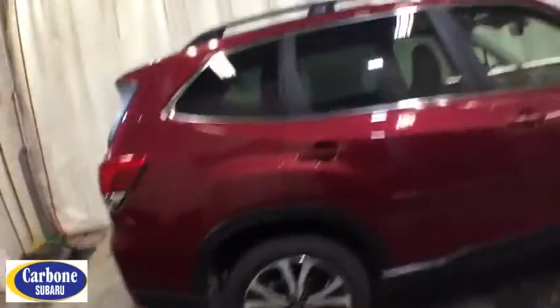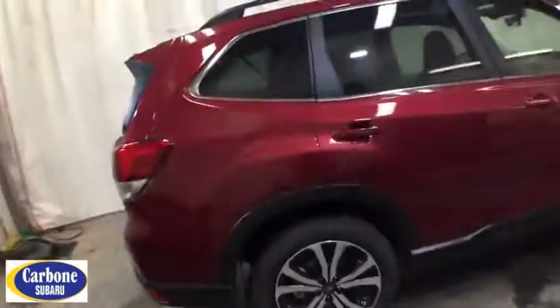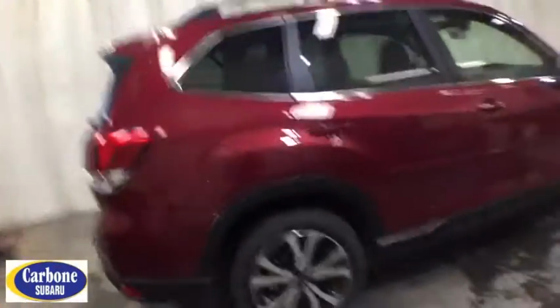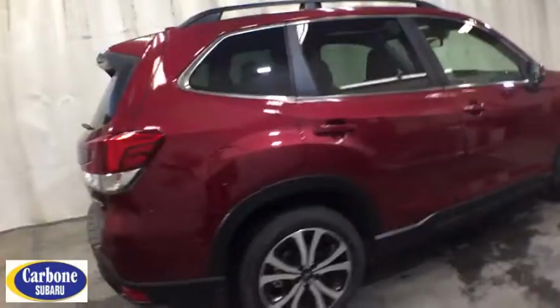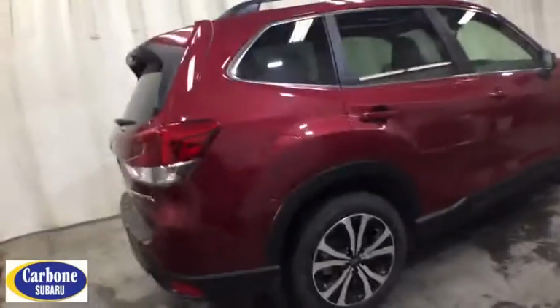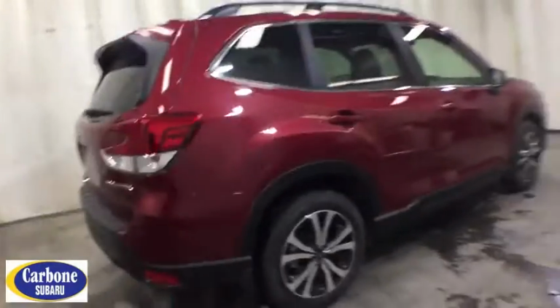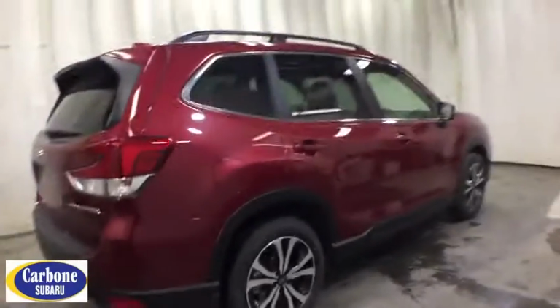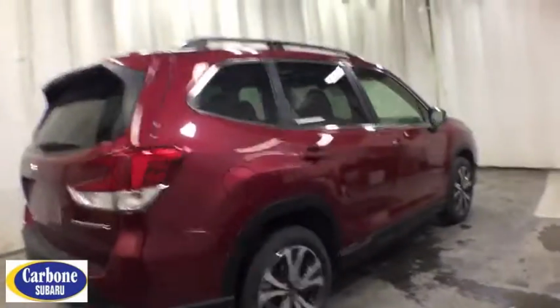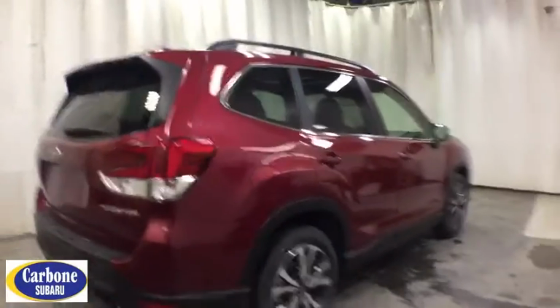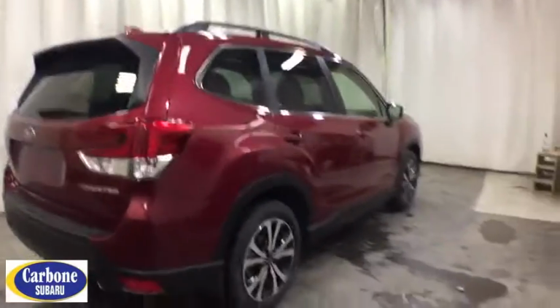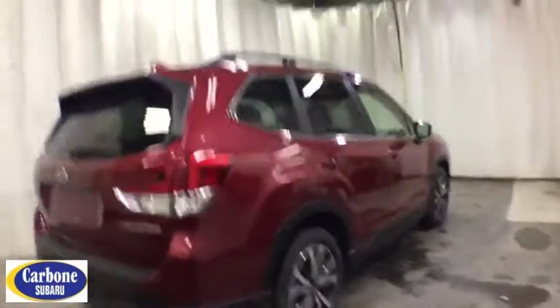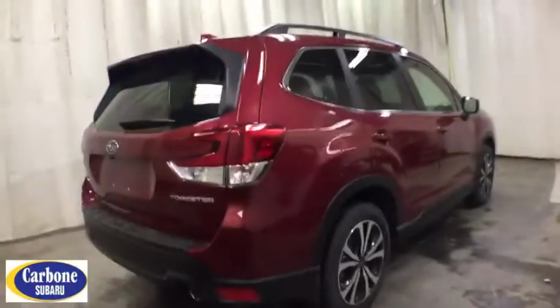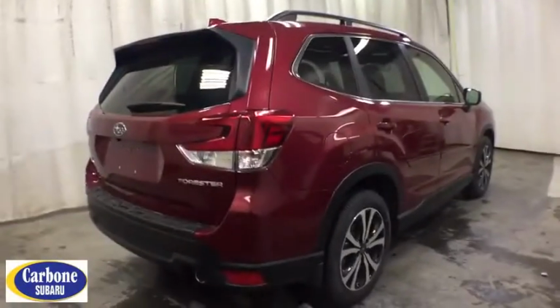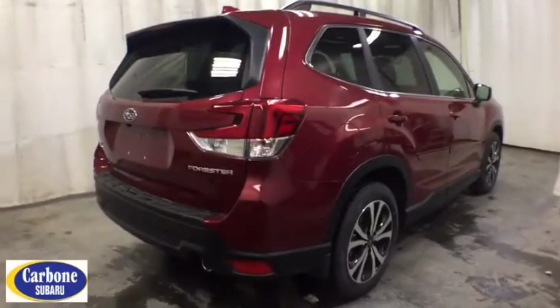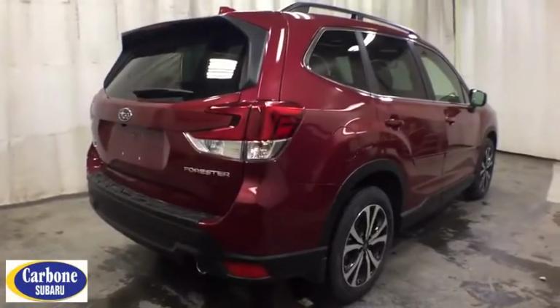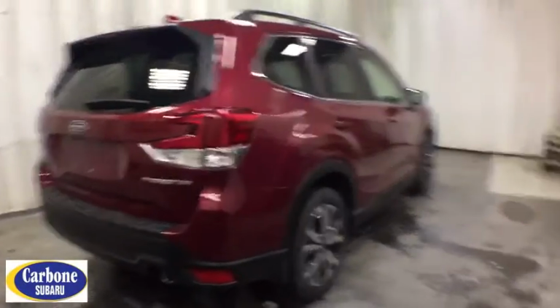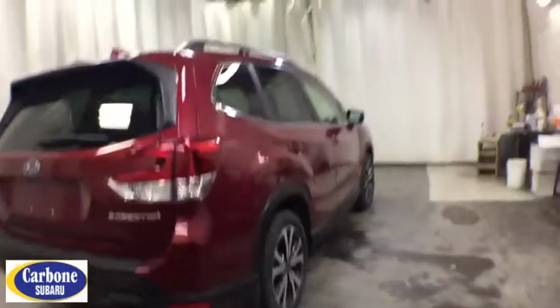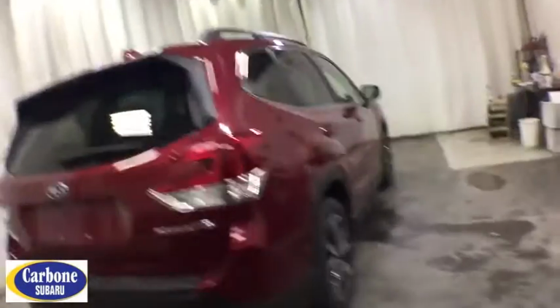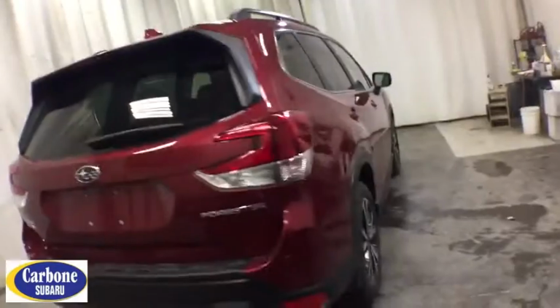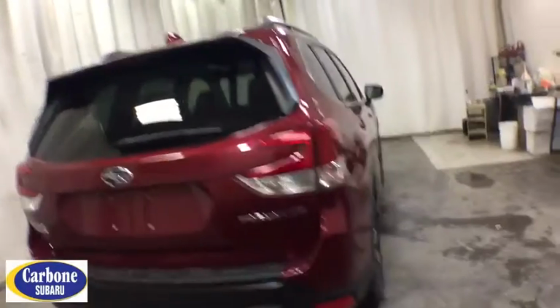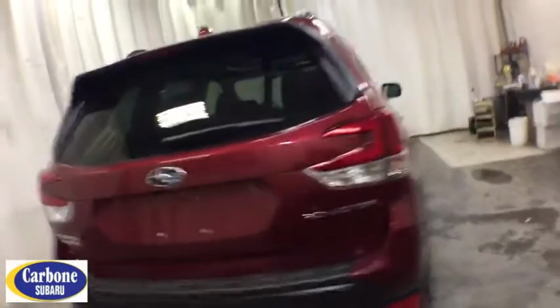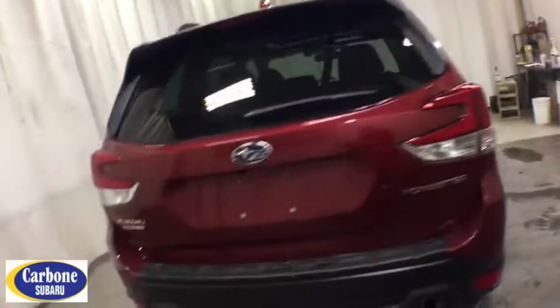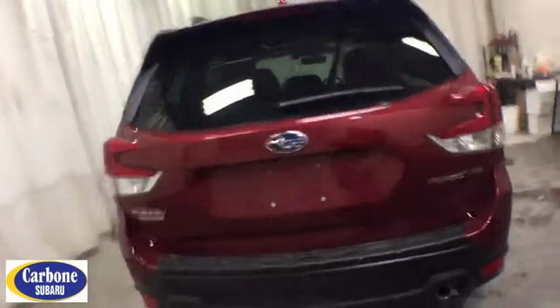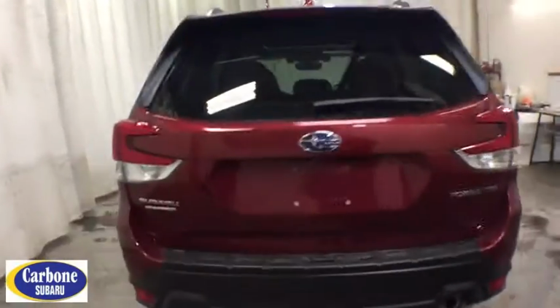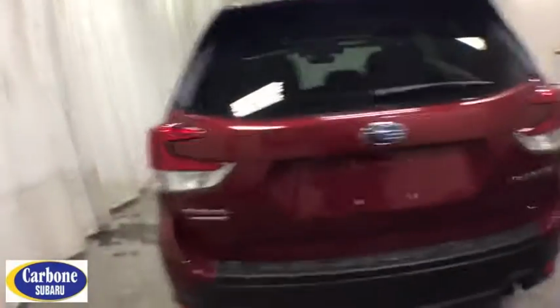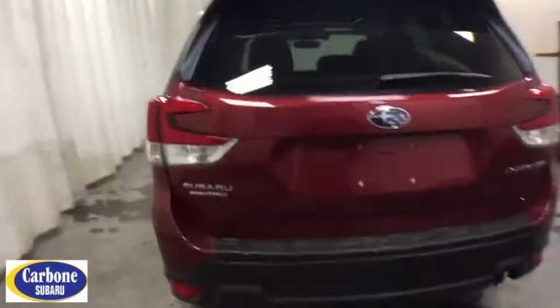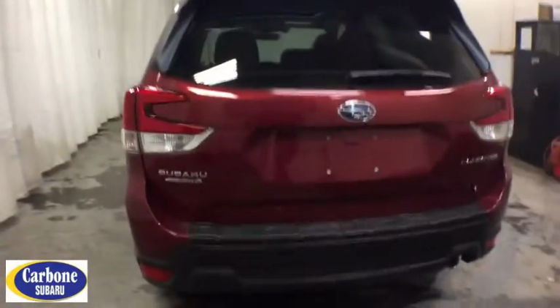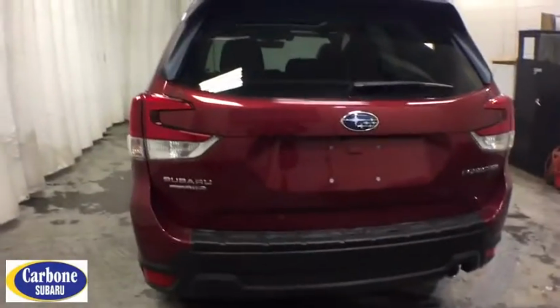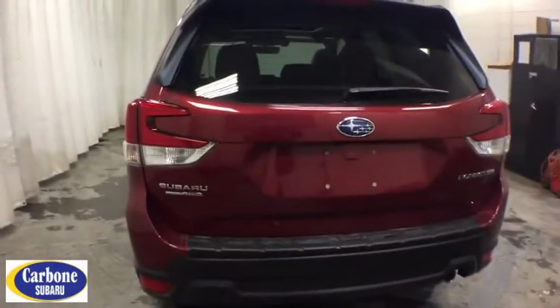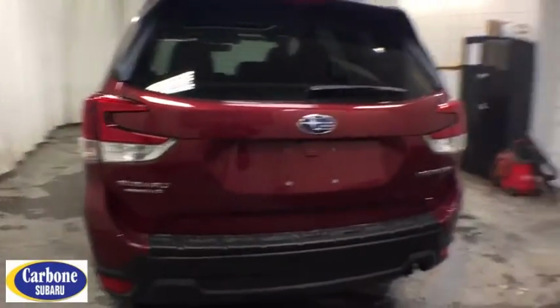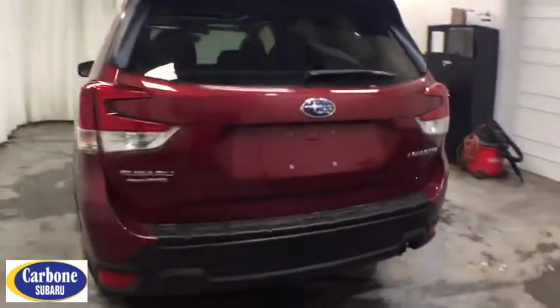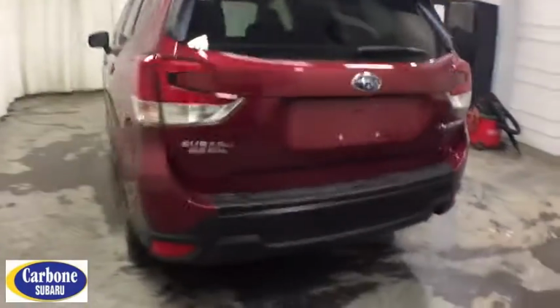Keyless entry, all-wheel drive, power liftgate, backup camera, remote engine start, leather-wrapped steering wheel, power steering, driver lumbar, adjustable steering wheel, aluminum wheels.